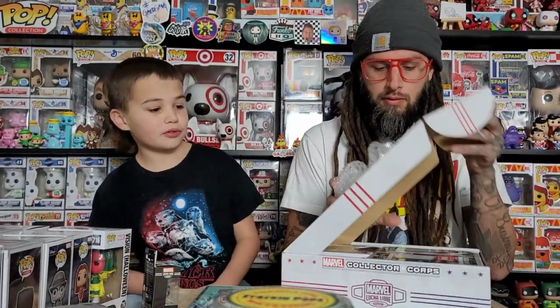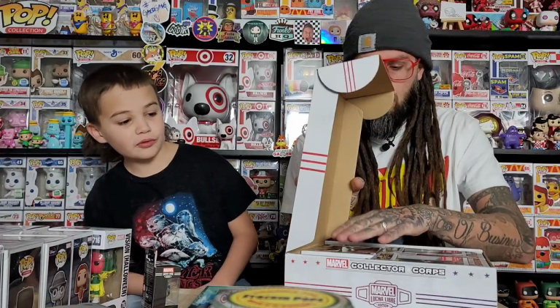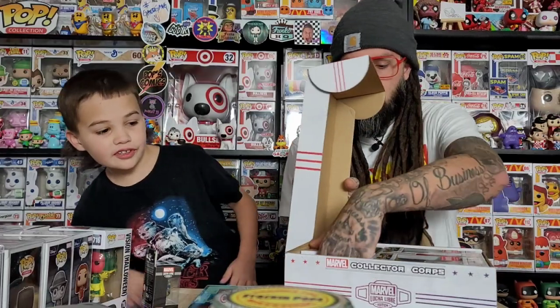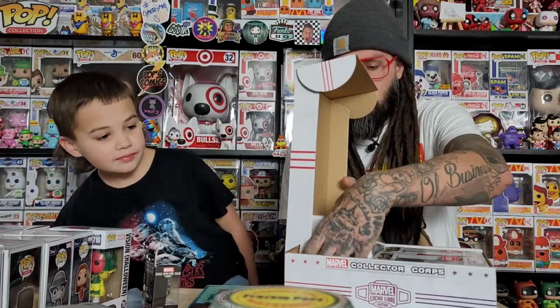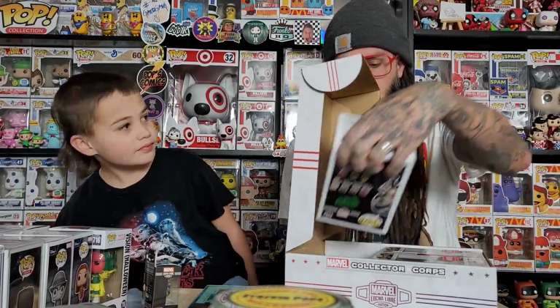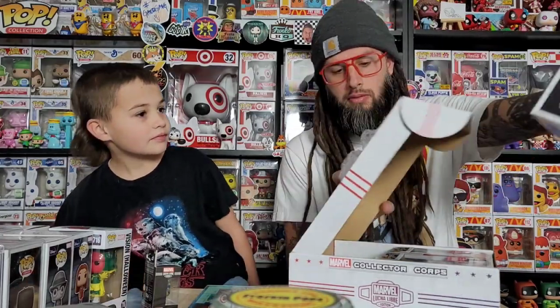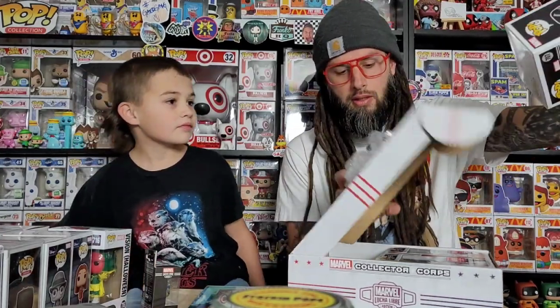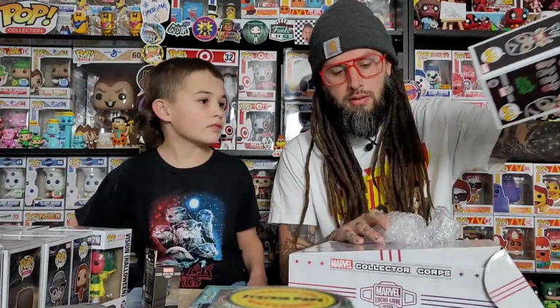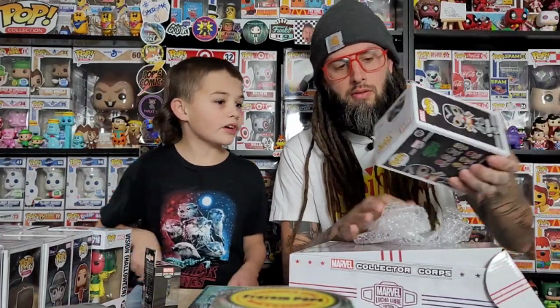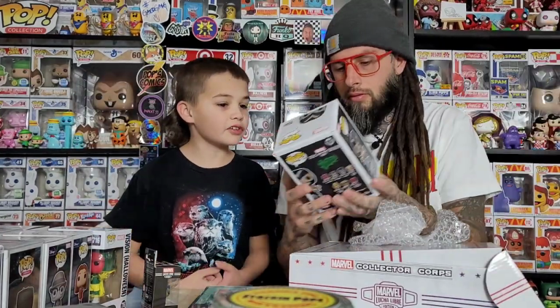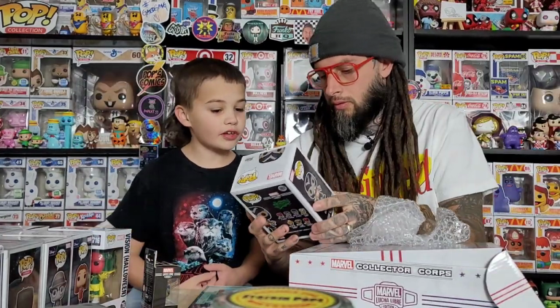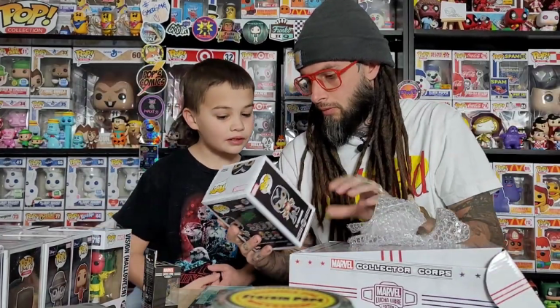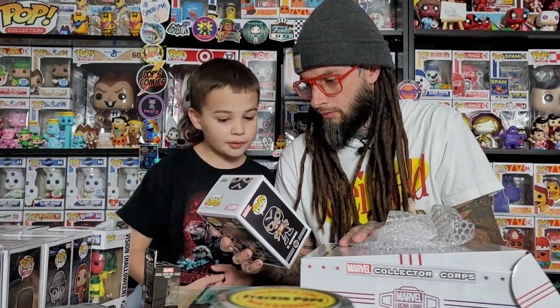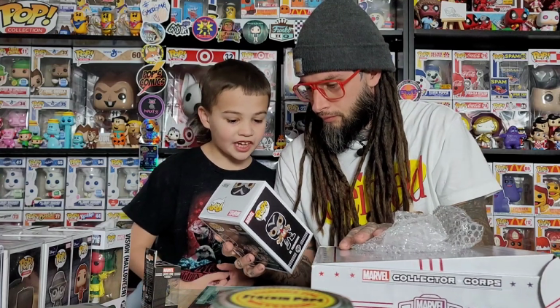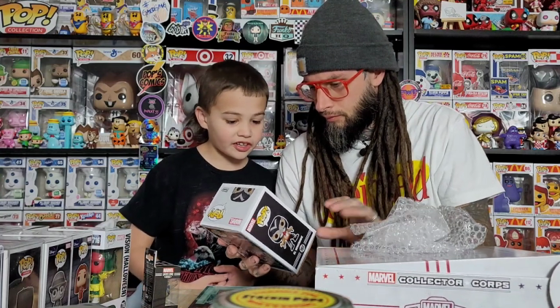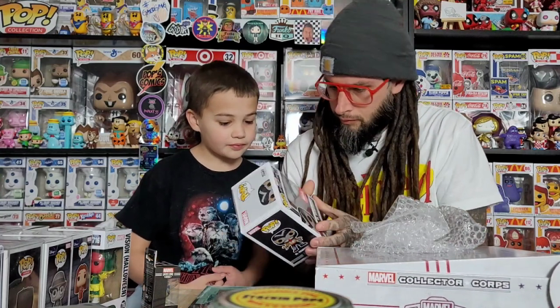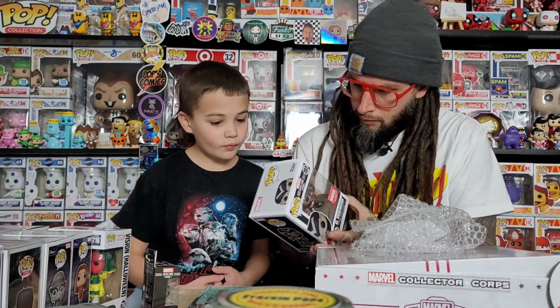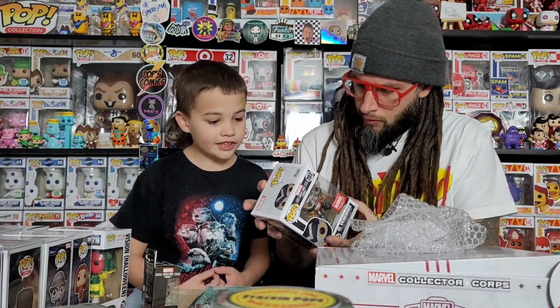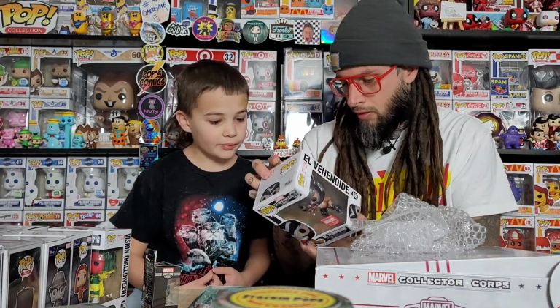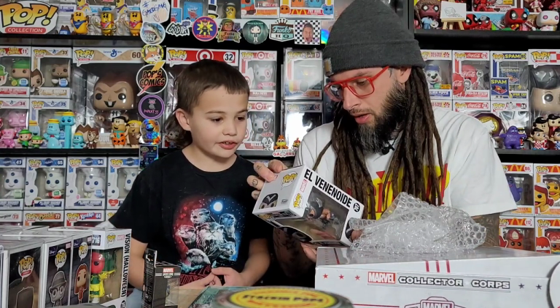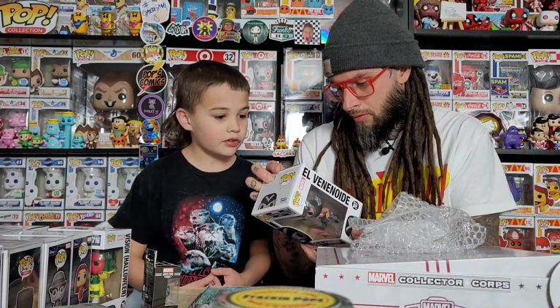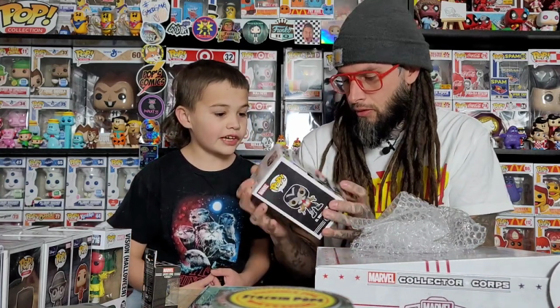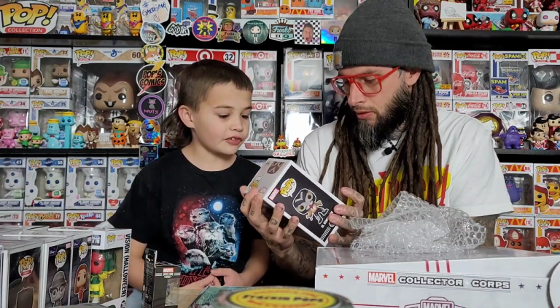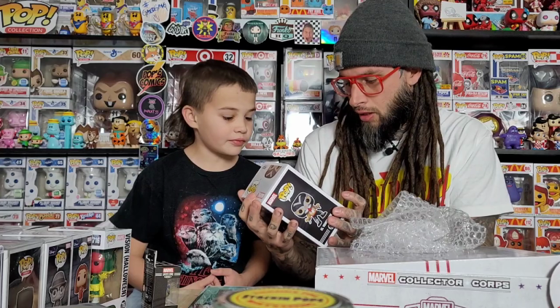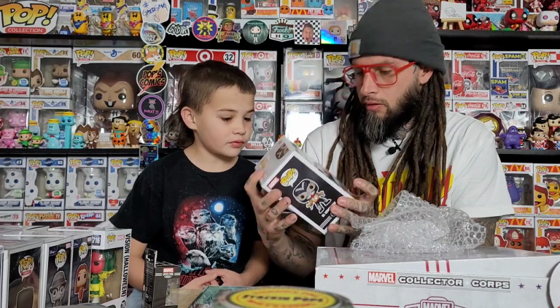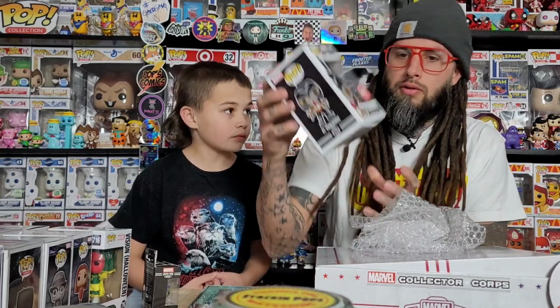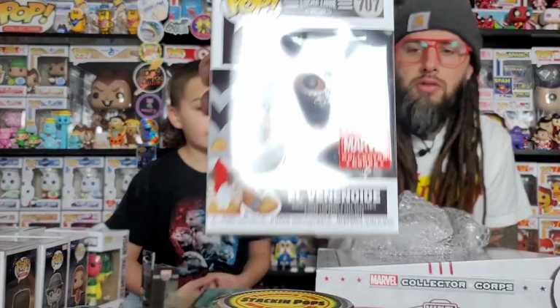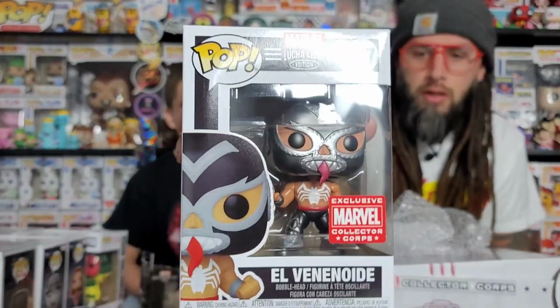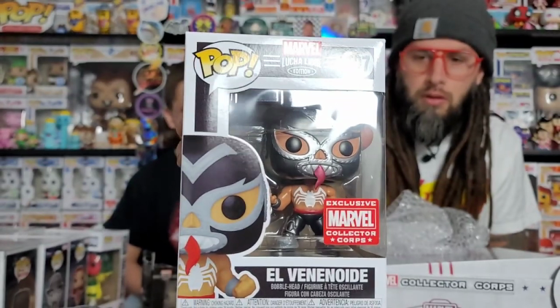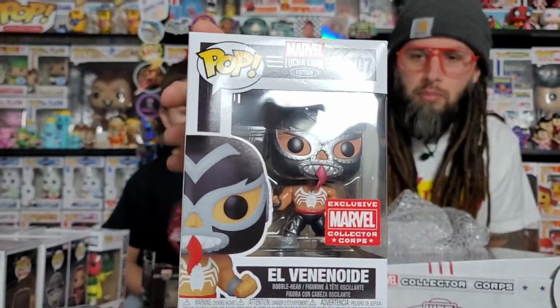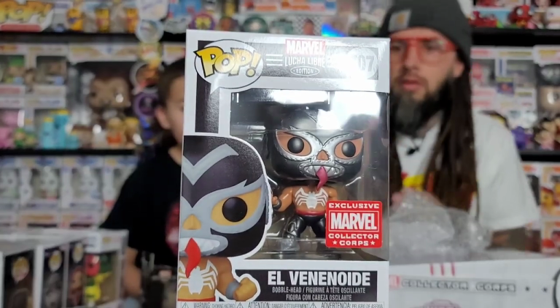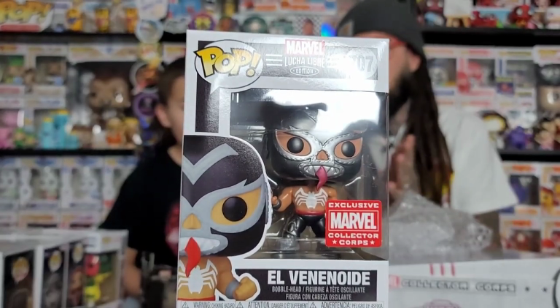It's got a collector corps sticker too, which is kind of cool. The pops are in here pretty tight. This one is Venom — it's also metallic. Is there already a pop of this one? Yeah, so this is just the regular one but metallic.